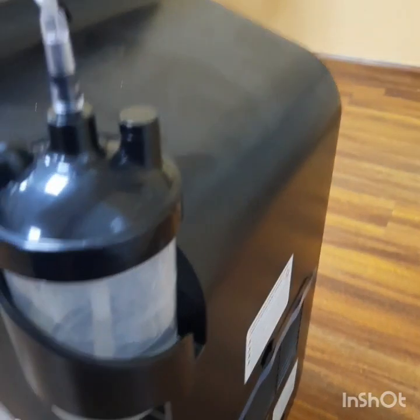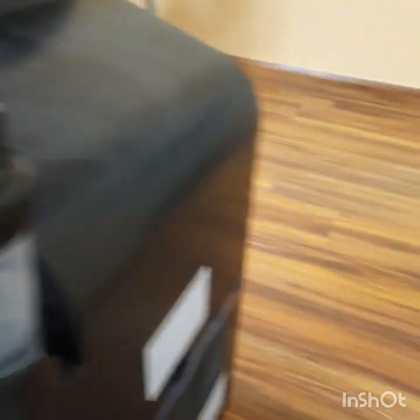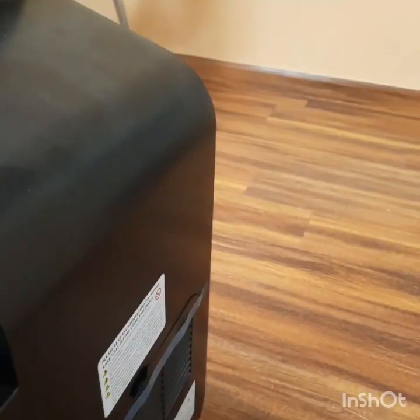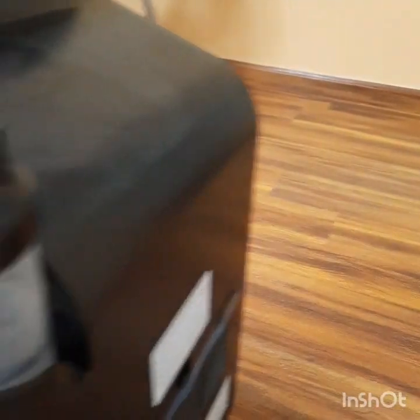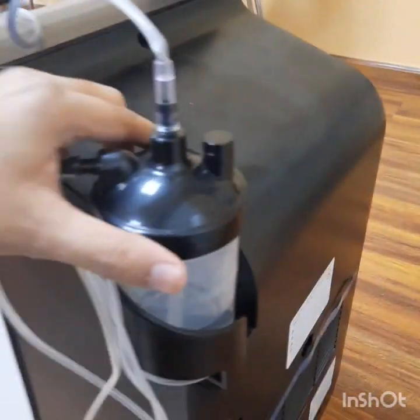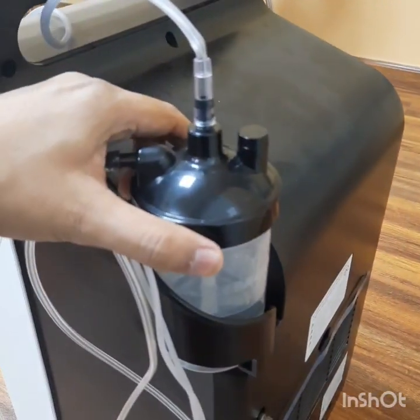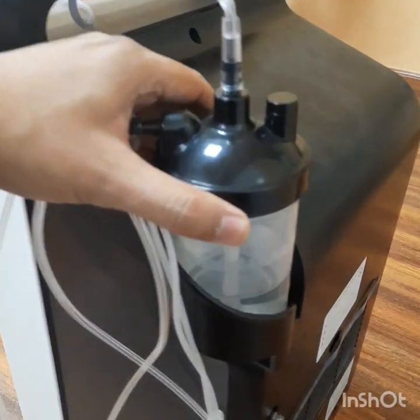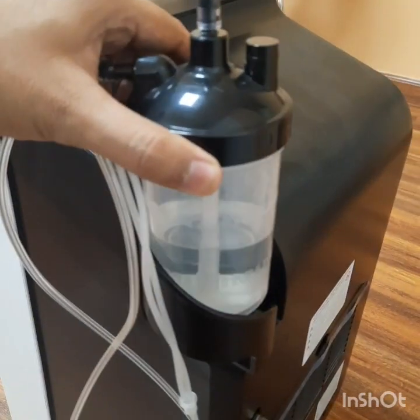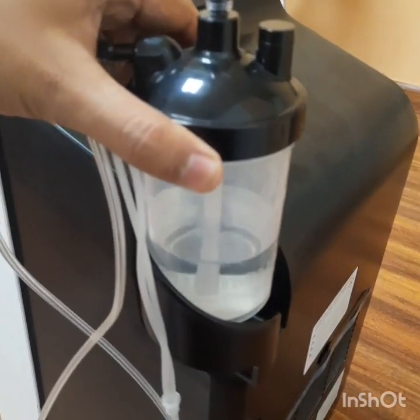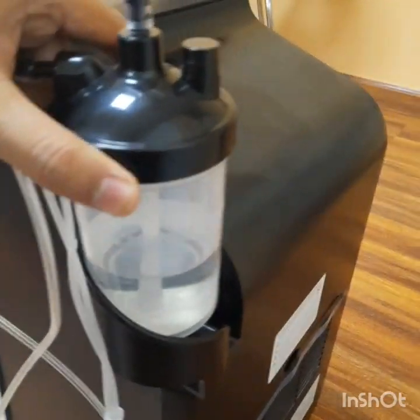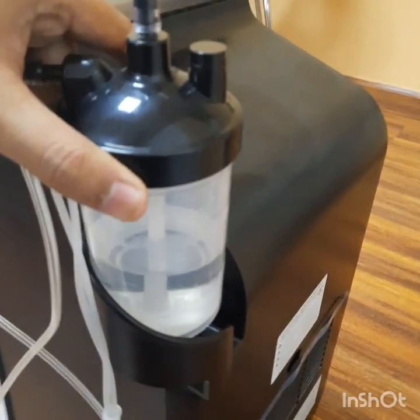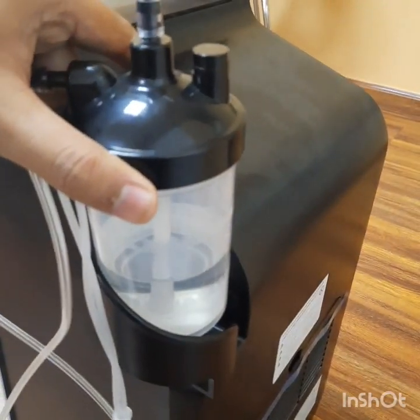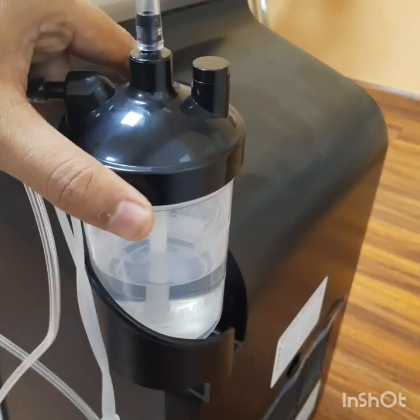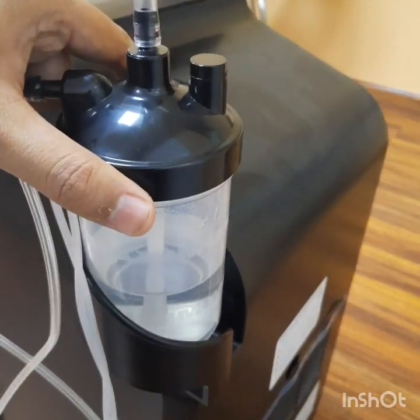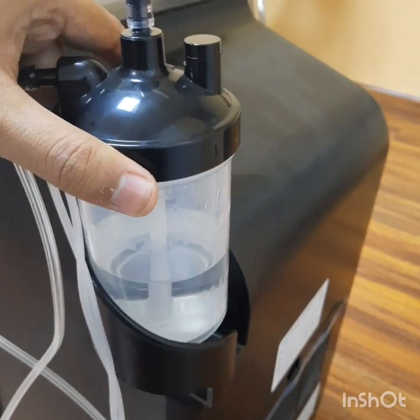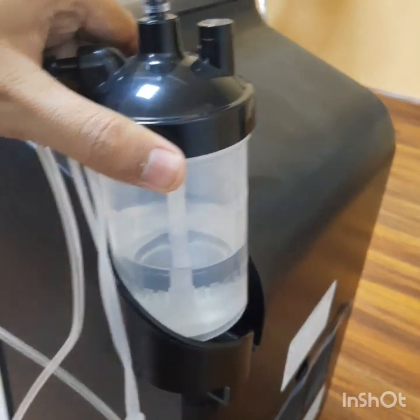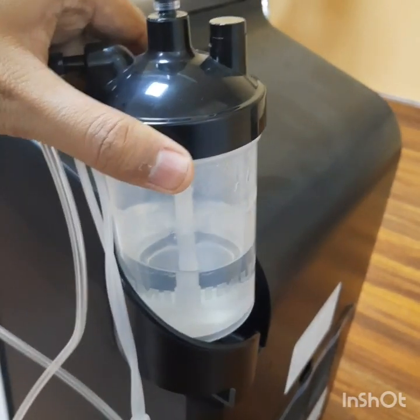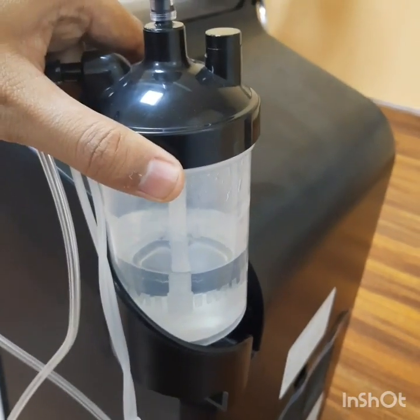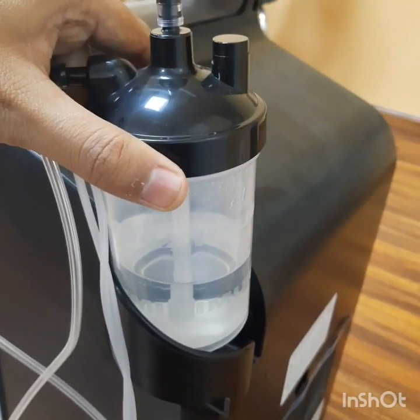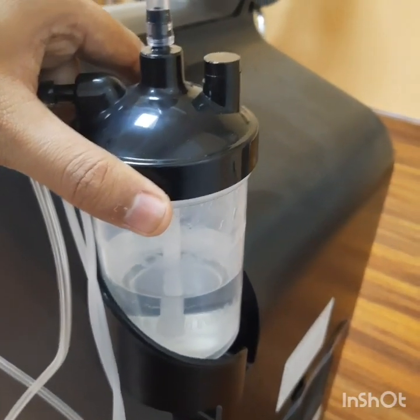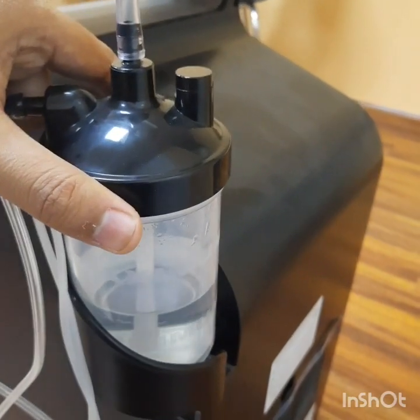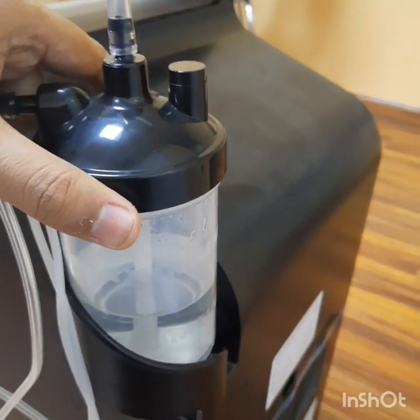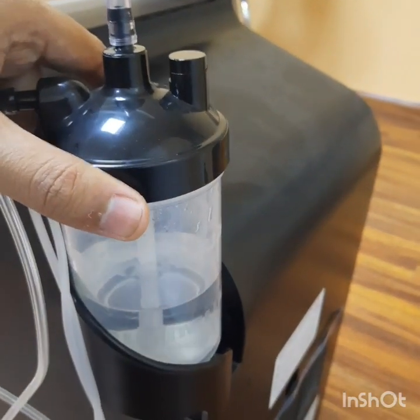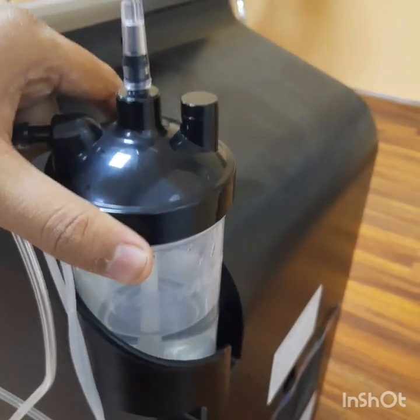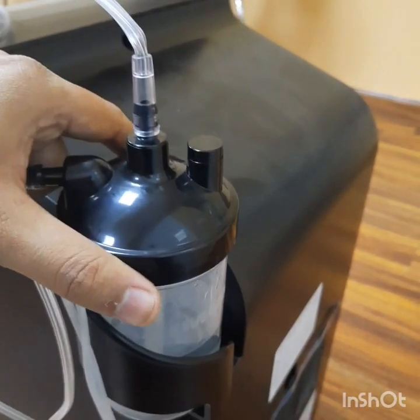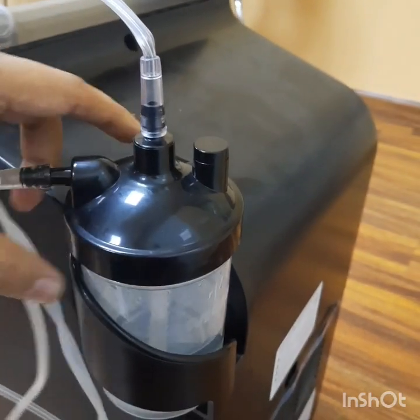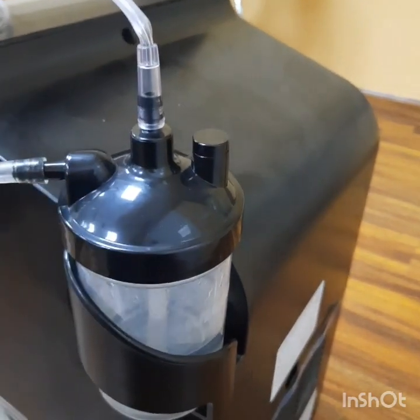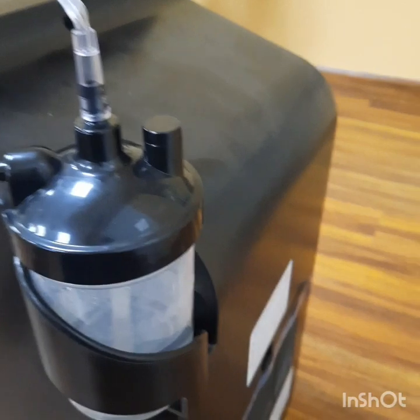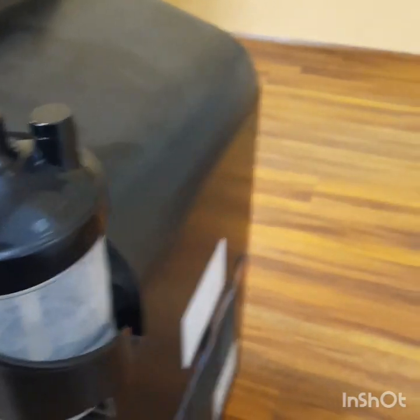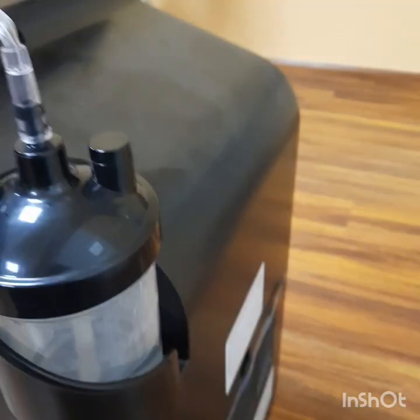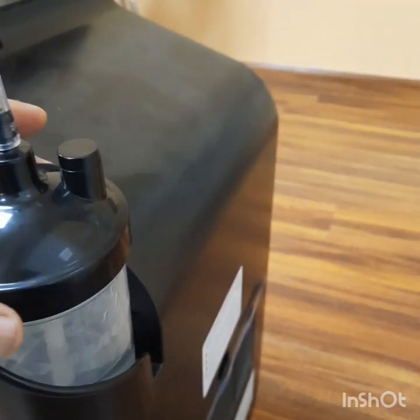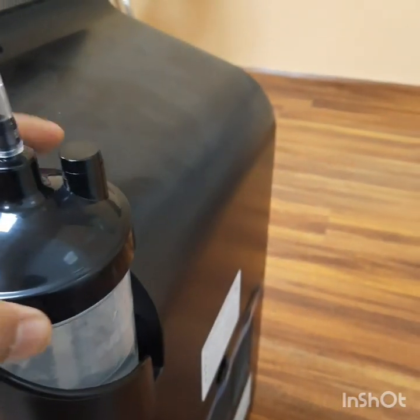This is the Humidification Bottle. We need to fill the water between the maximum and minimum level marks, and change the water on a daily basis.